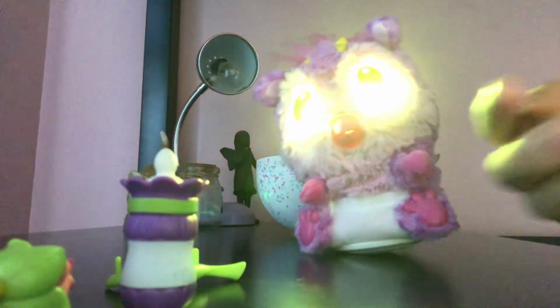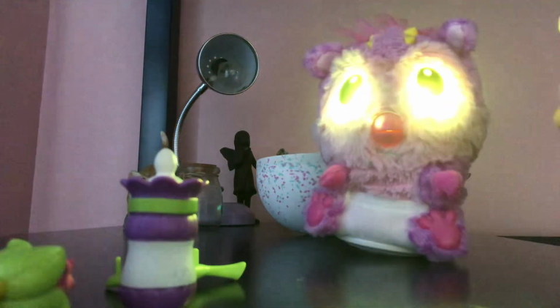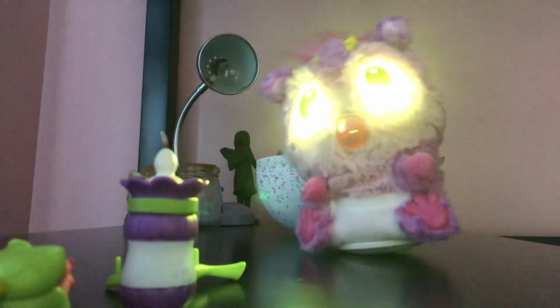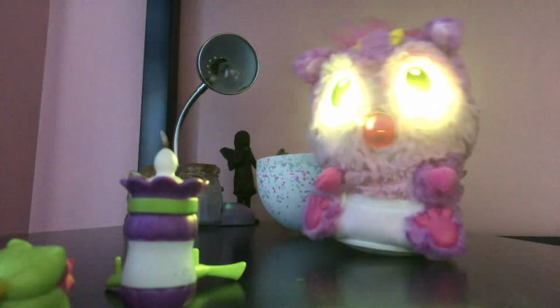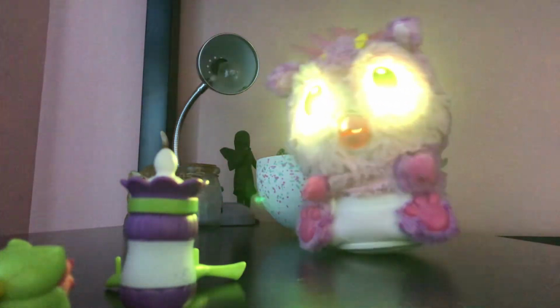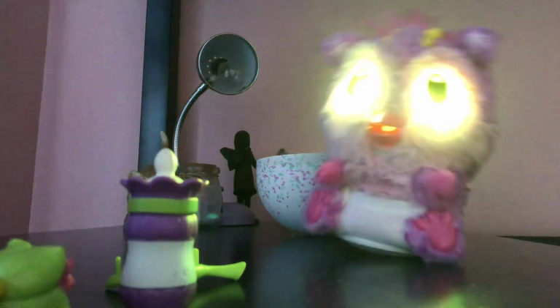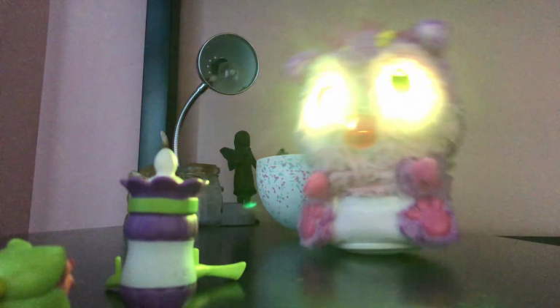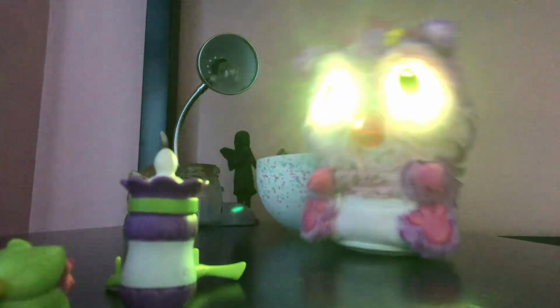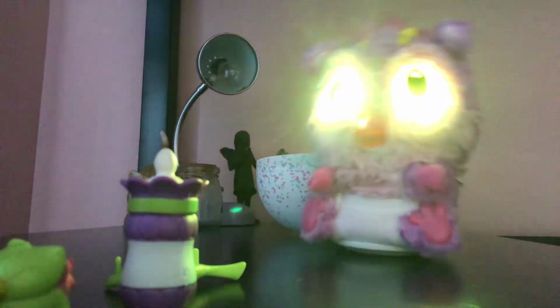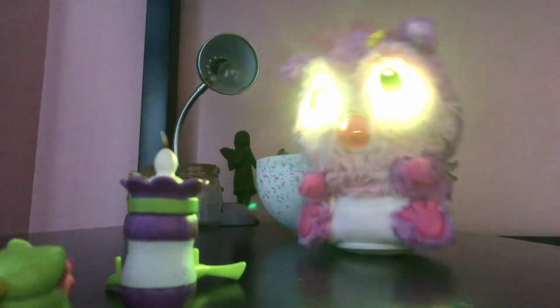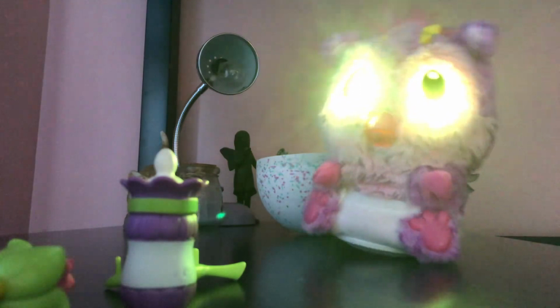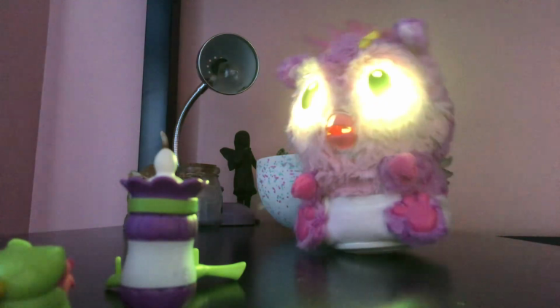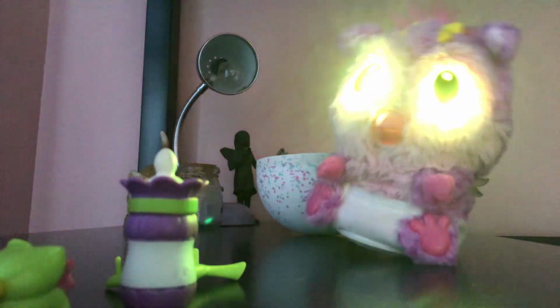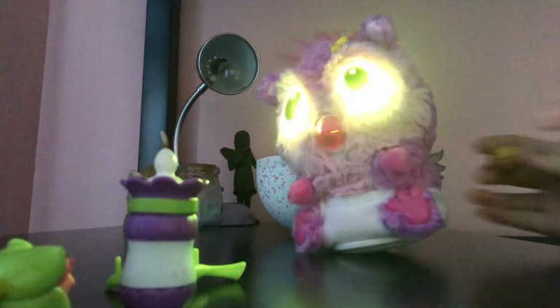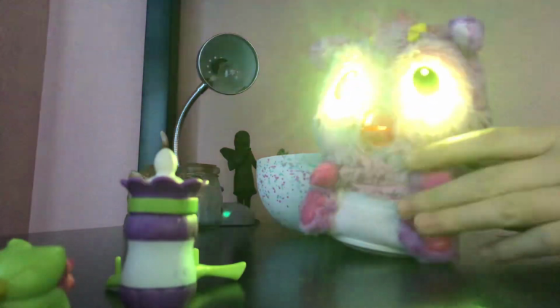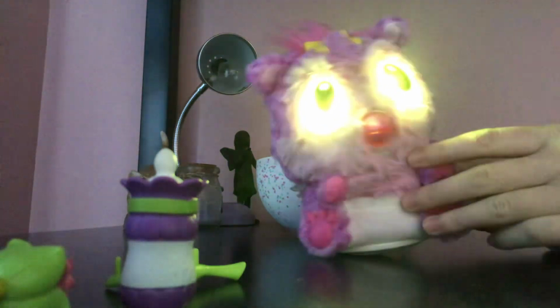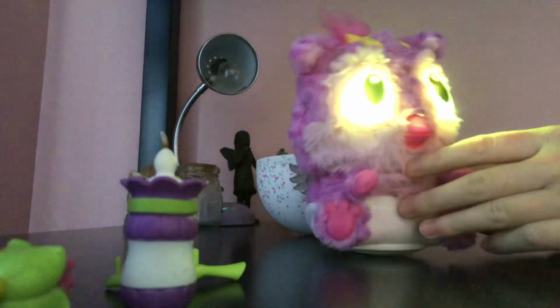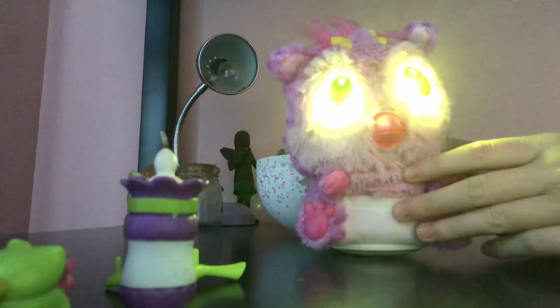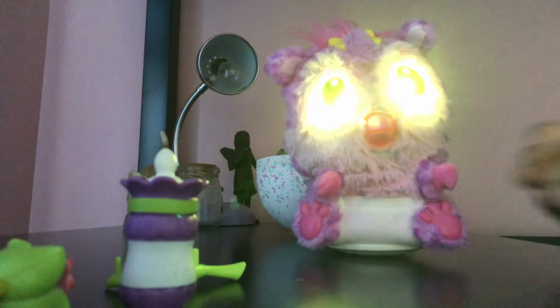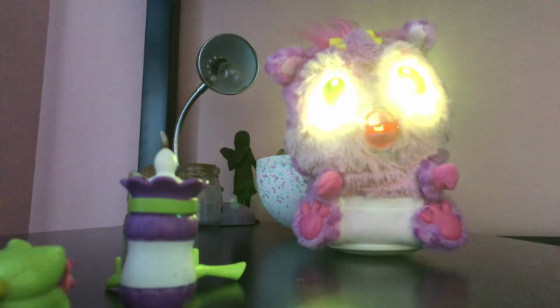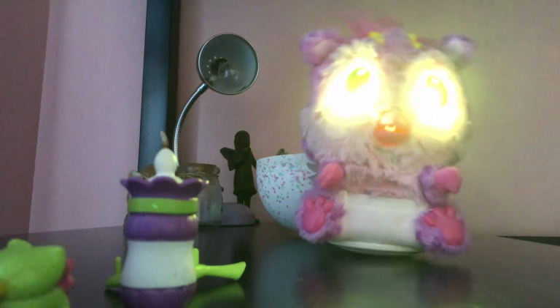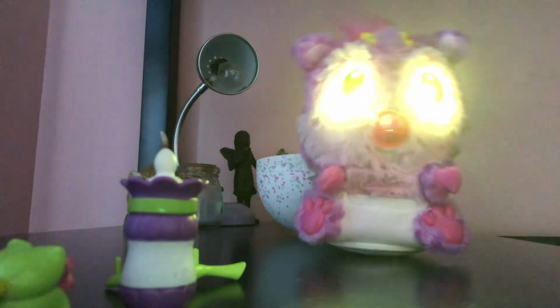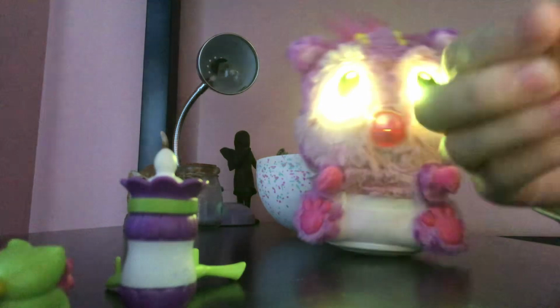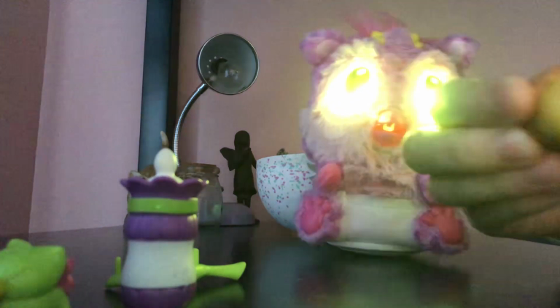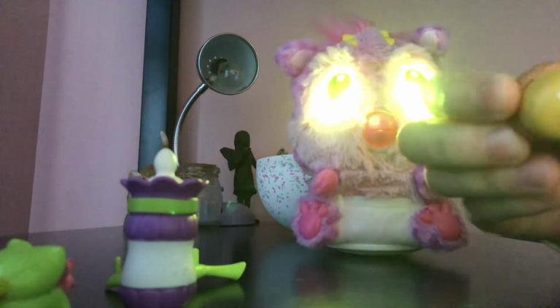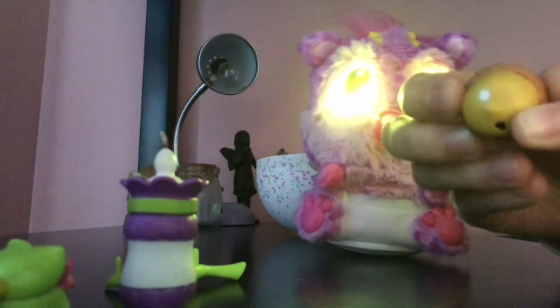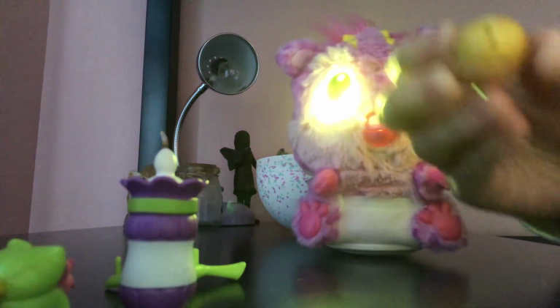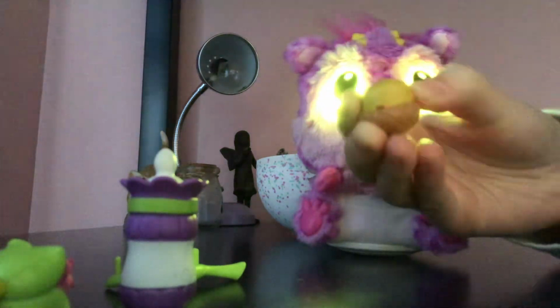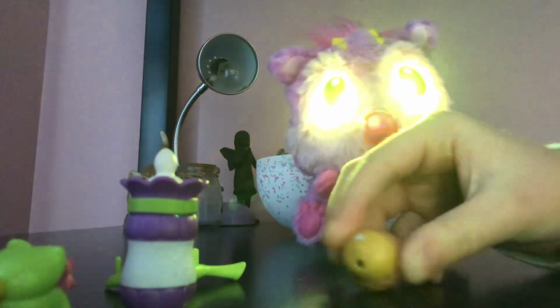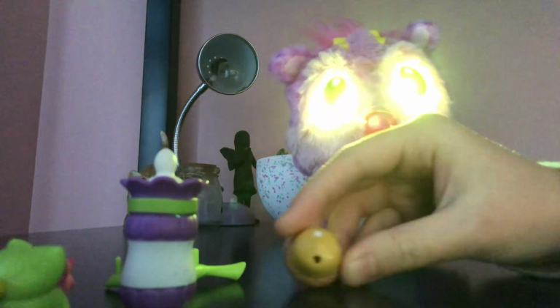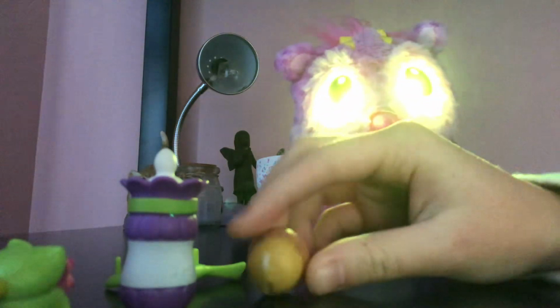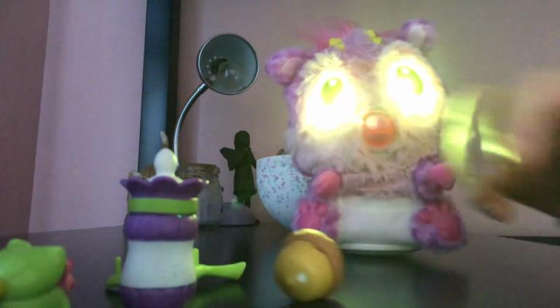The acorn can also be used when they're hungry. So the same as the rattle, if her eyes turn purple that means she's hungry, so you point the little white dot to her stomach. And that's how she can also eat.